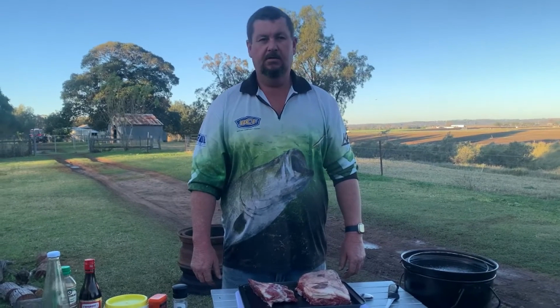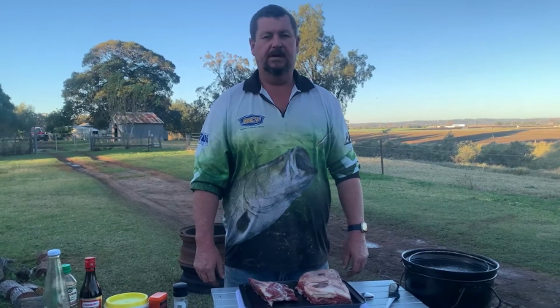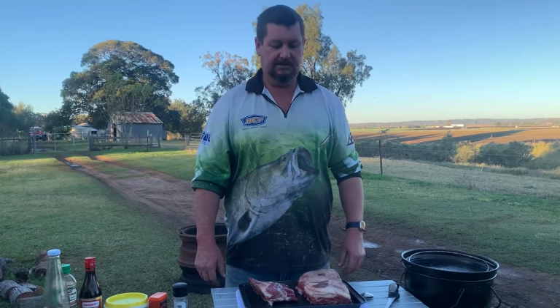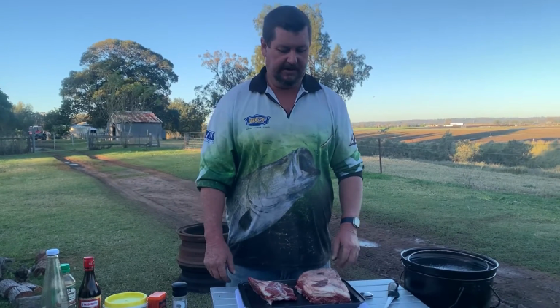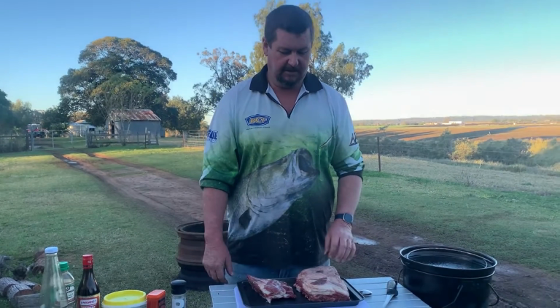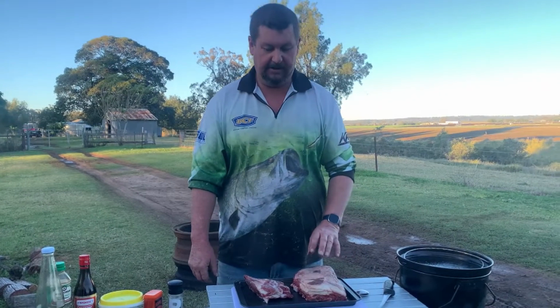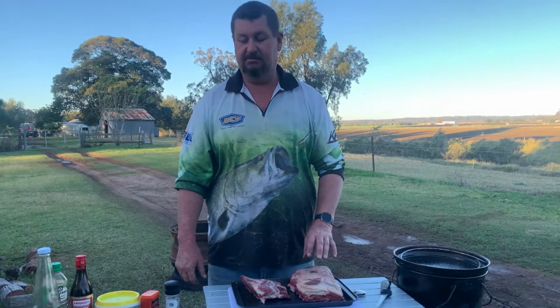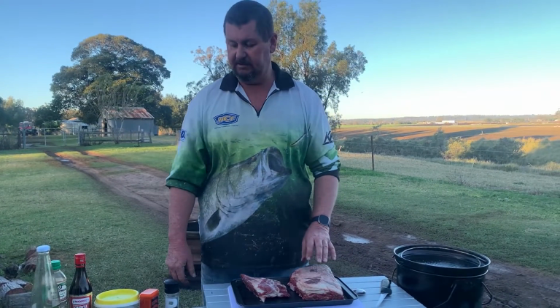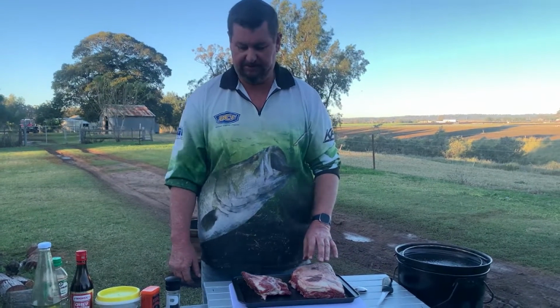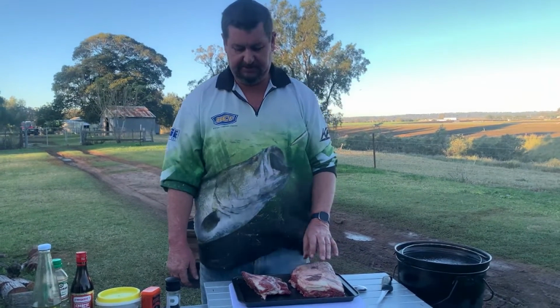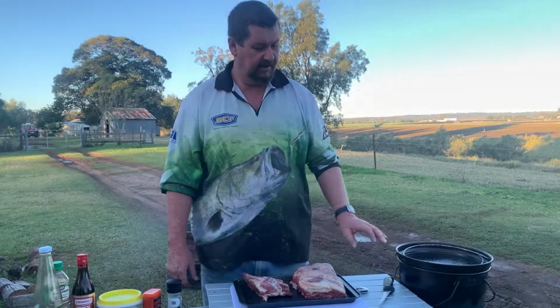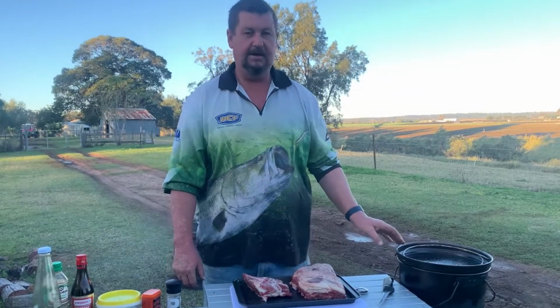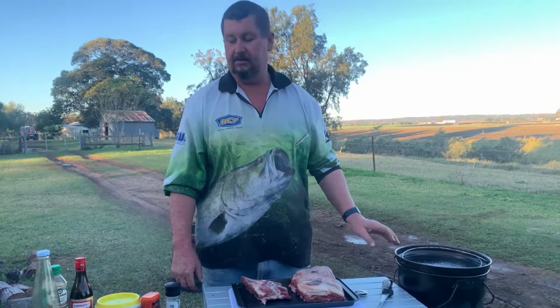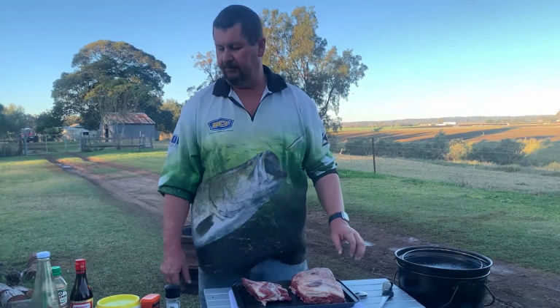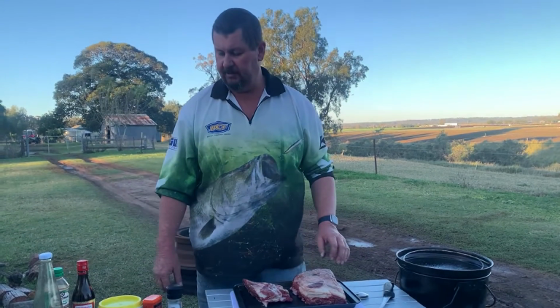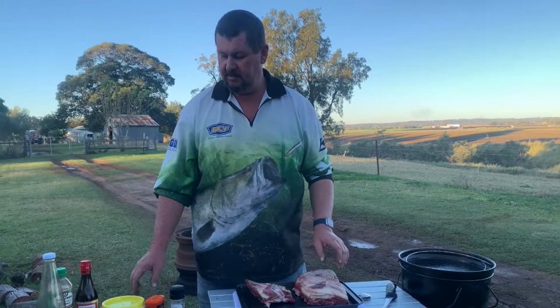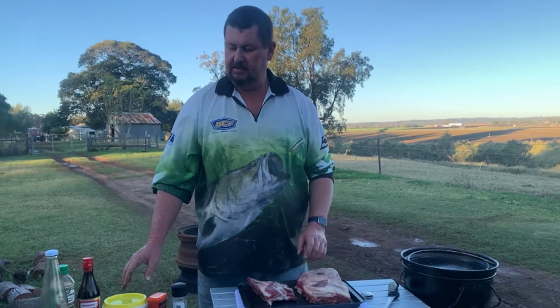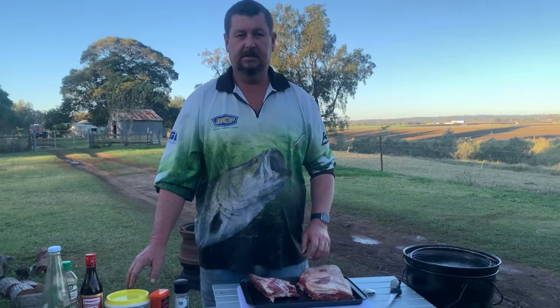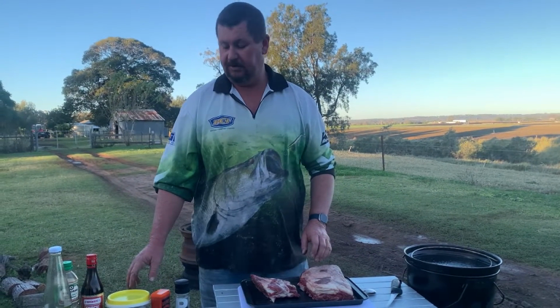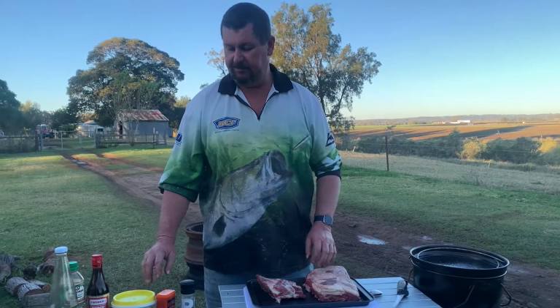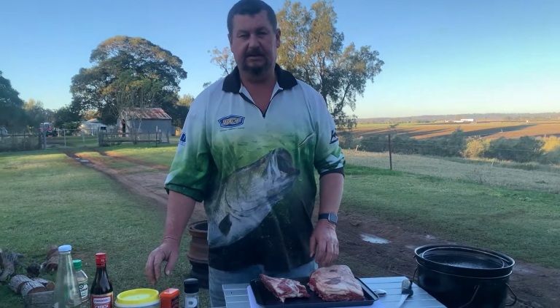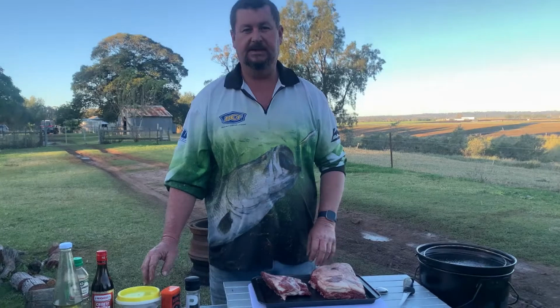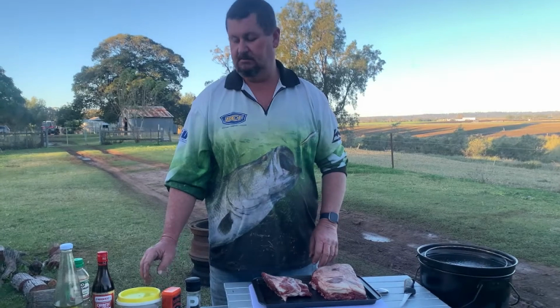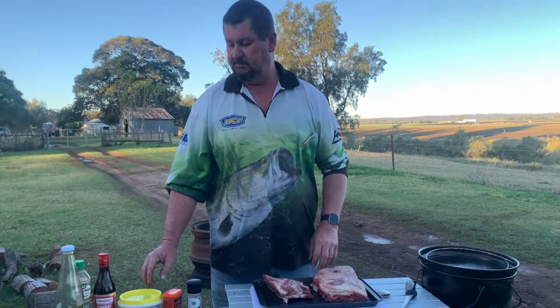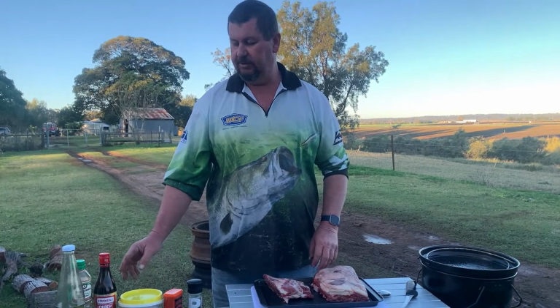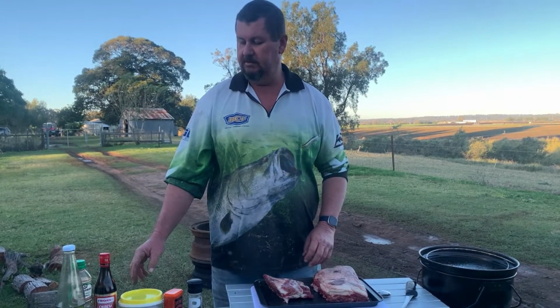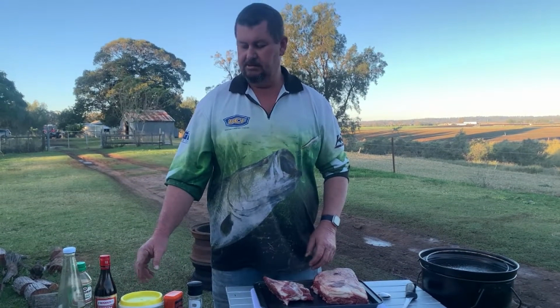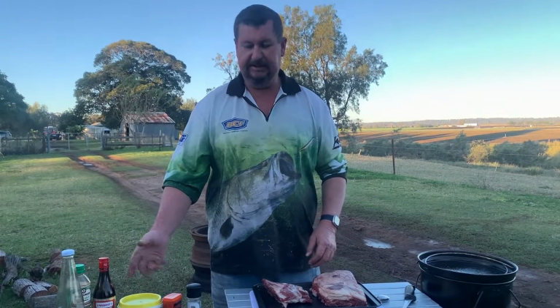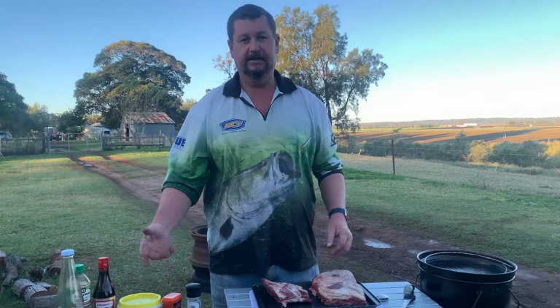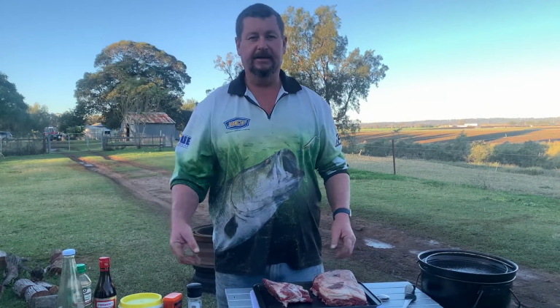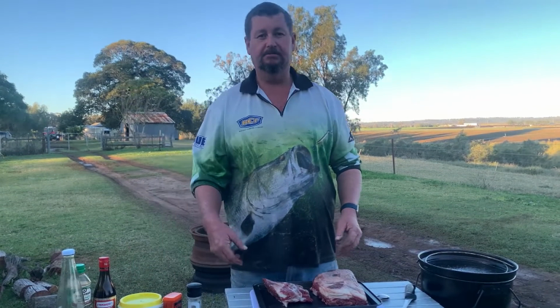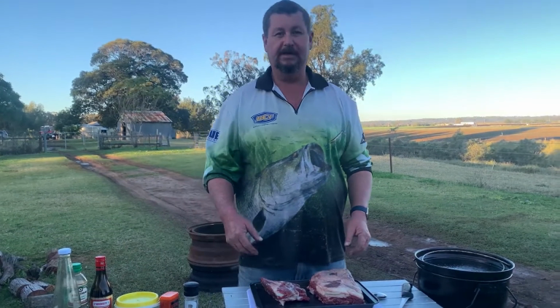Welcome back viewers. Today I'm going to do some lovely looking beef ribs in the camp oven over a hot fire. I'm going to try and attempt to make a sweet soy, chilli, oniony type base.